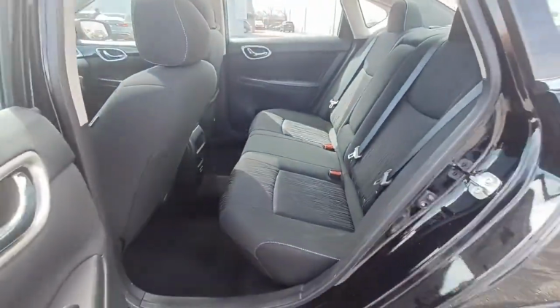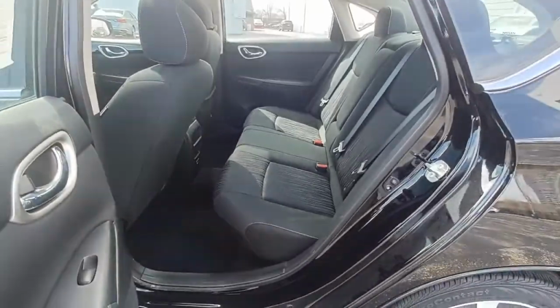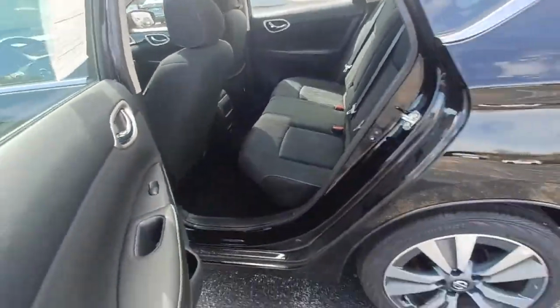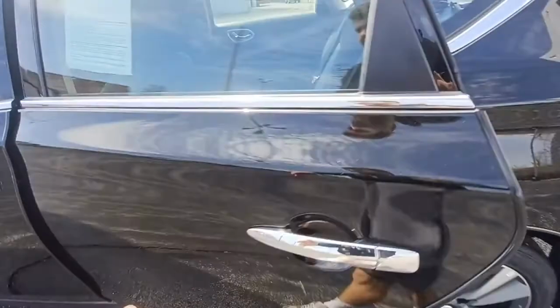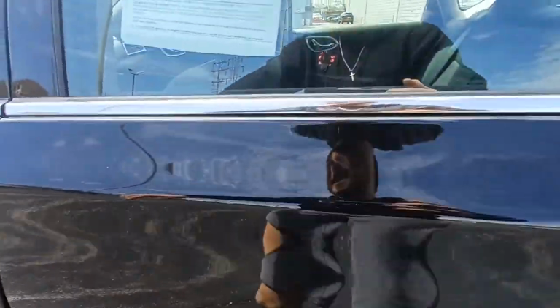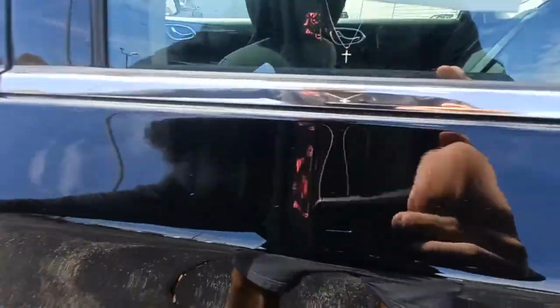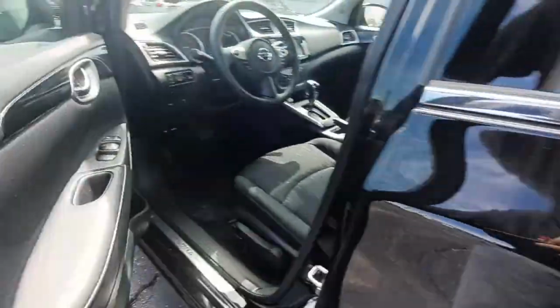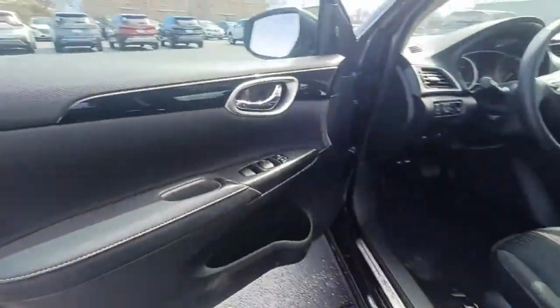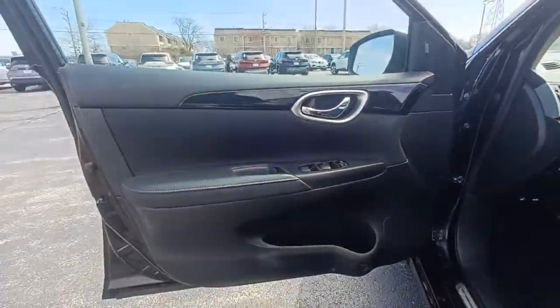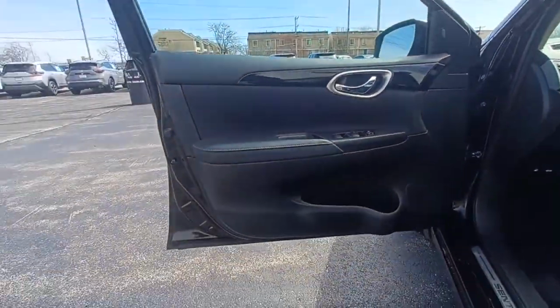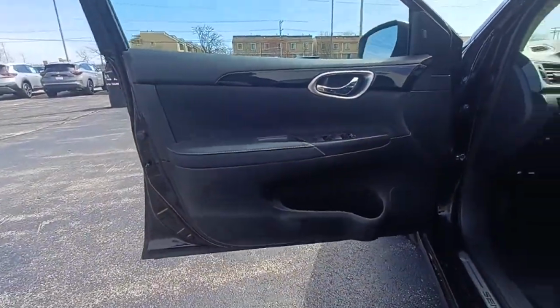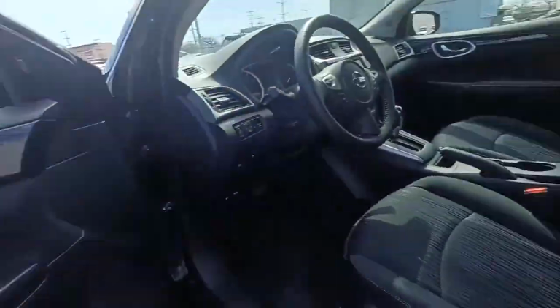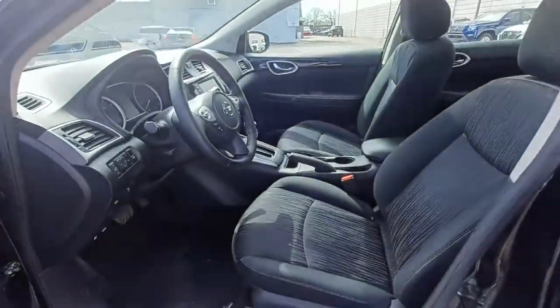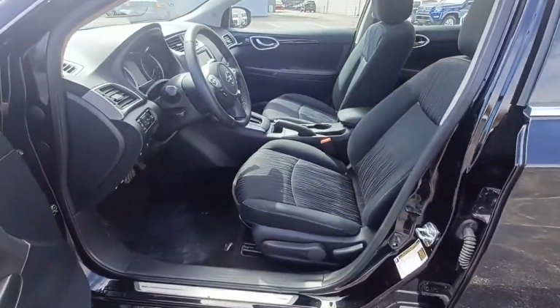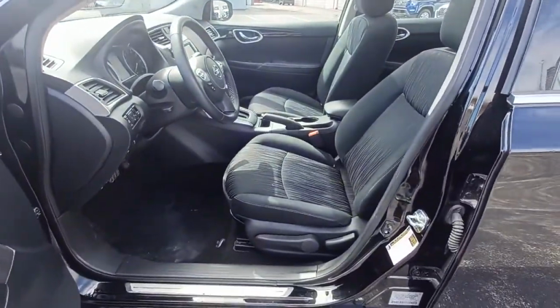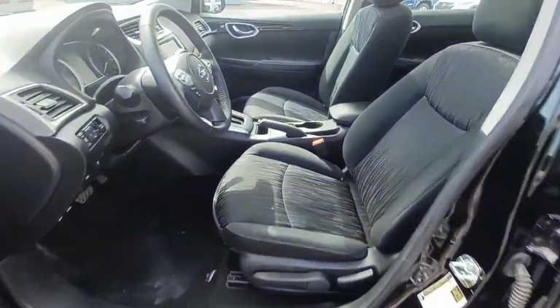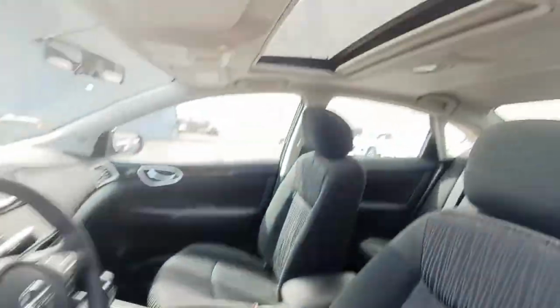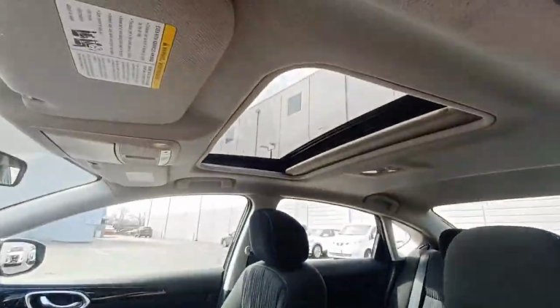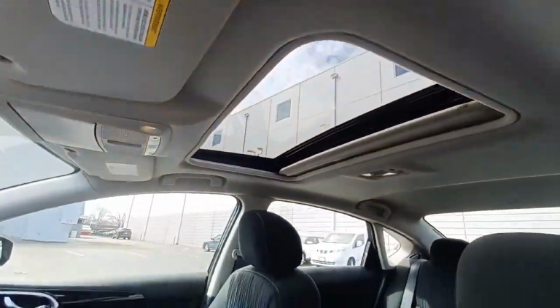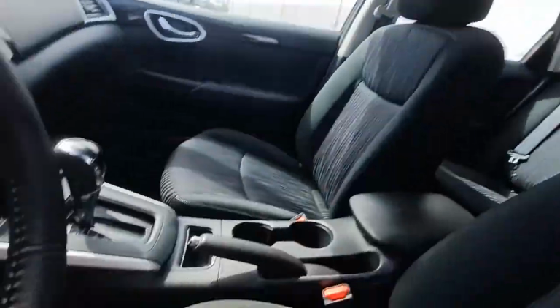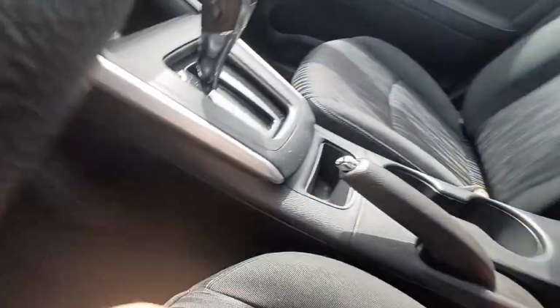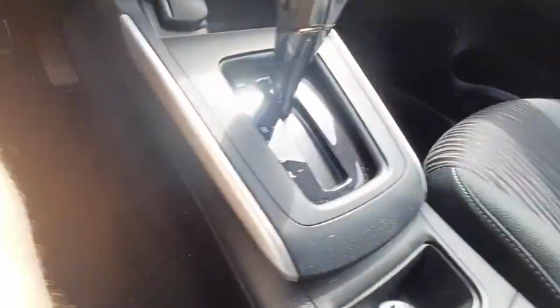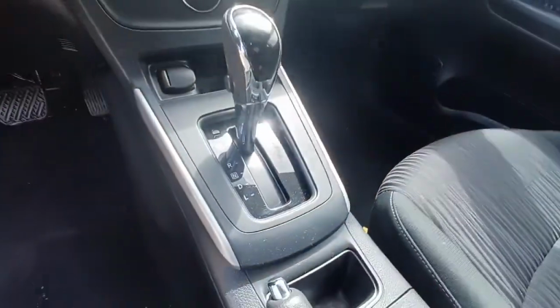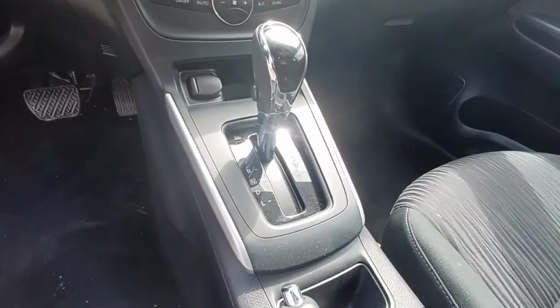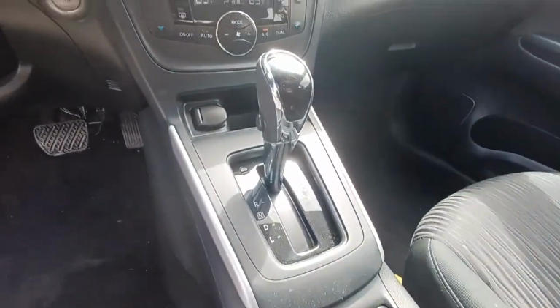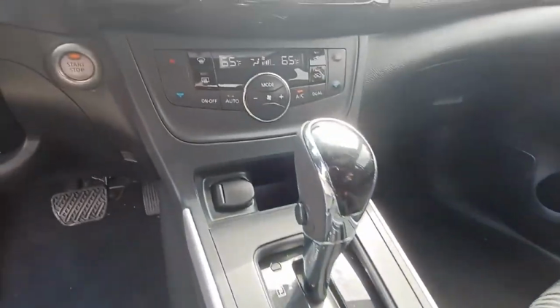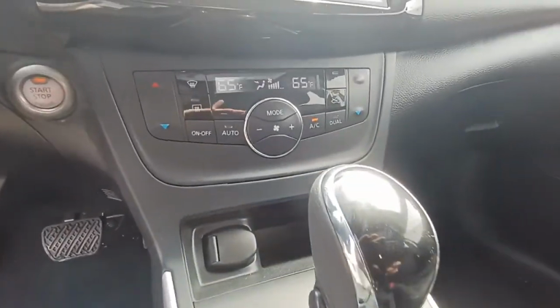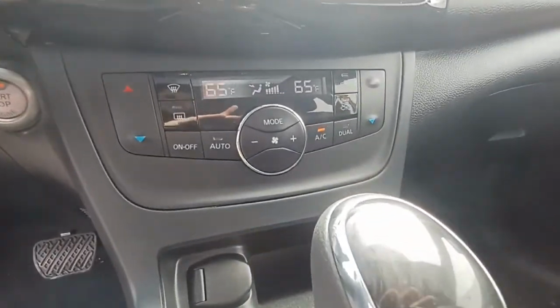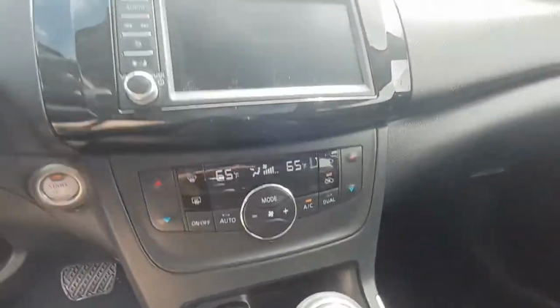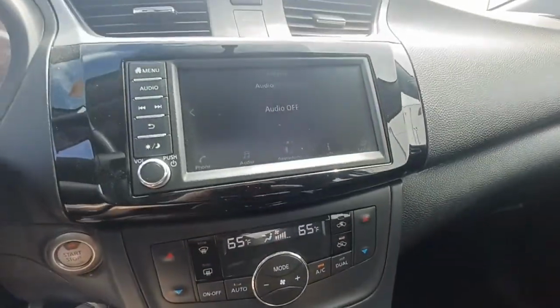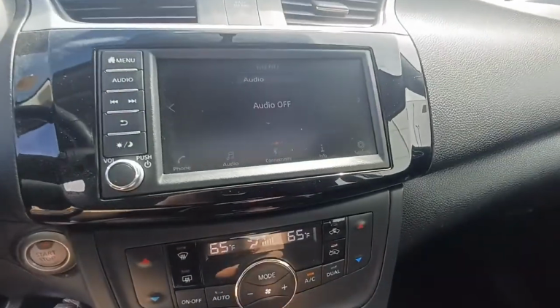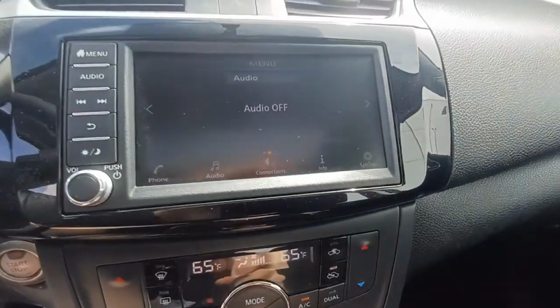Here's a sporty Nissan Sentra, the powerful midsize 4-door that prioritizes comfort, convenience, and safety. From its standard suite of driver assist tech to its spacious upscale cabin and thoughtful storage solutions, this snazzy sedan makes your daily drive pure pleasure.